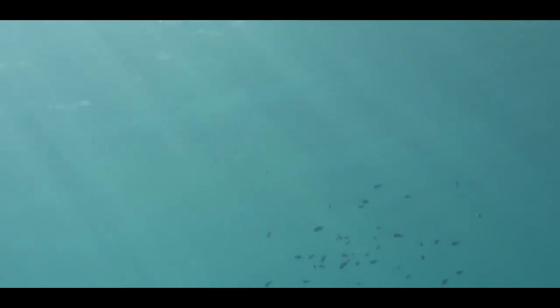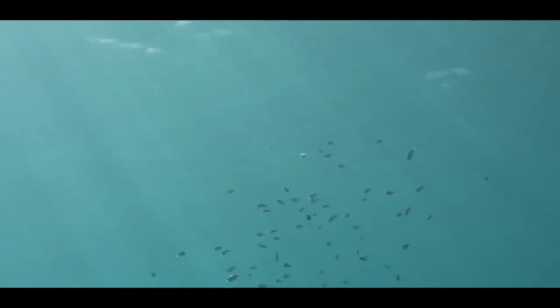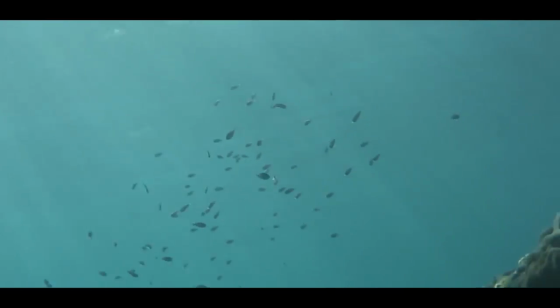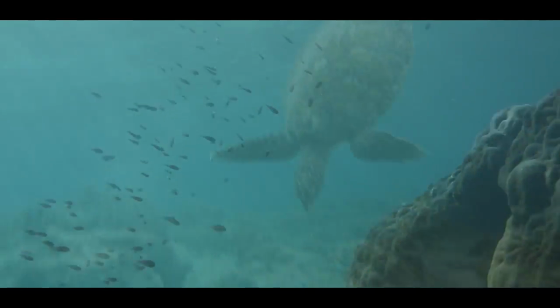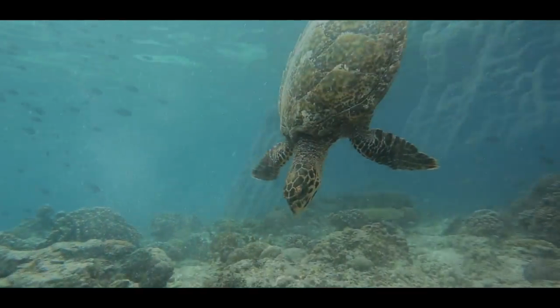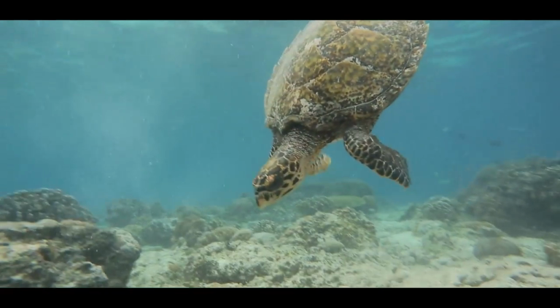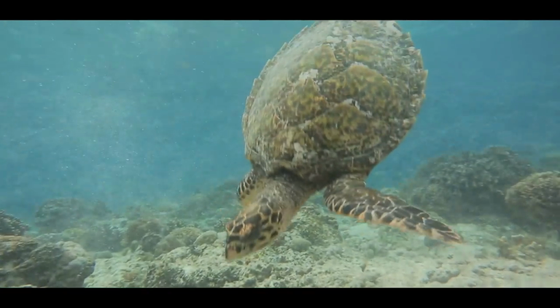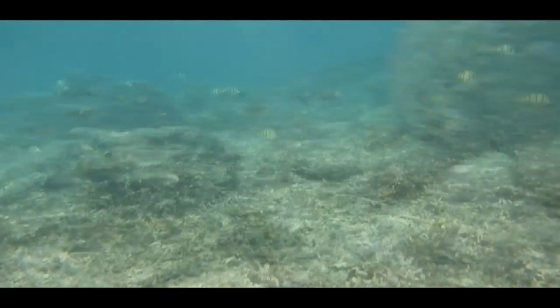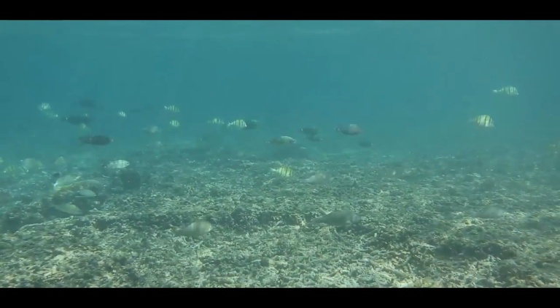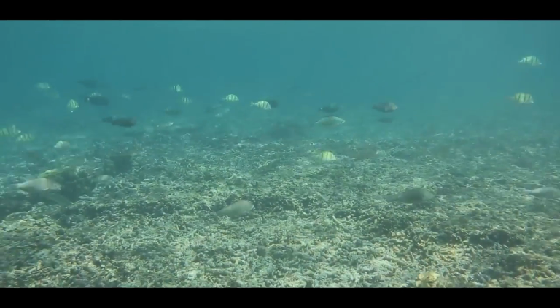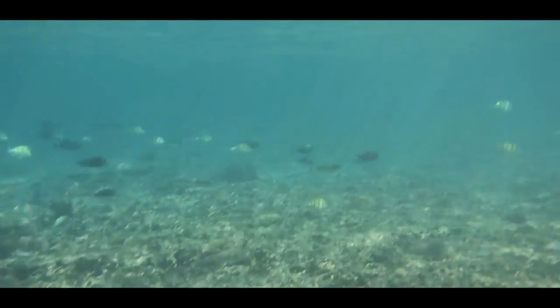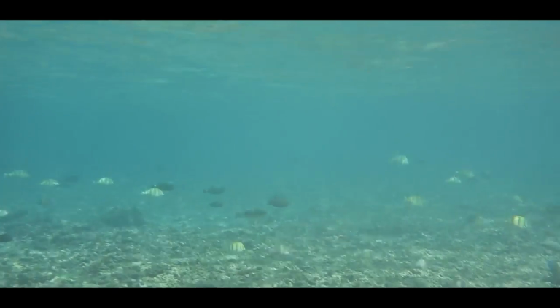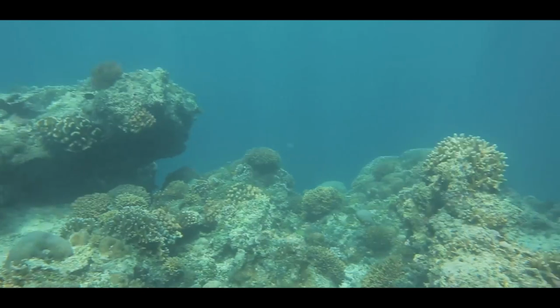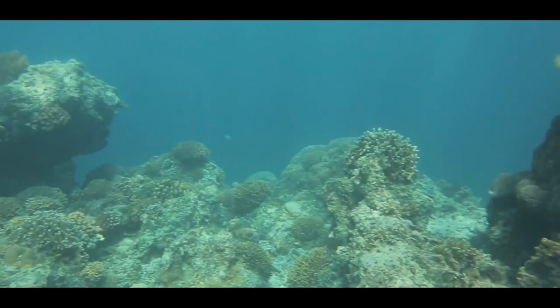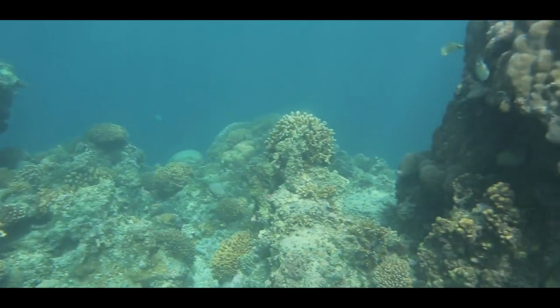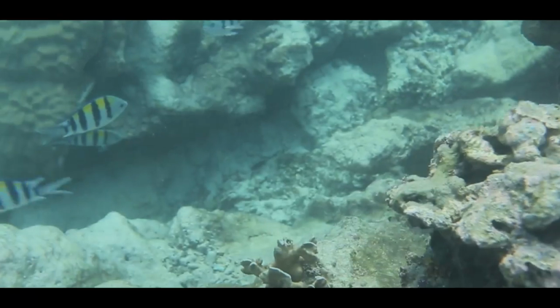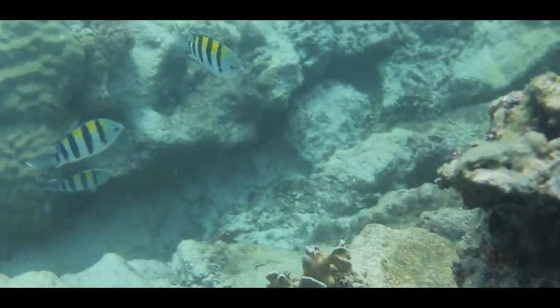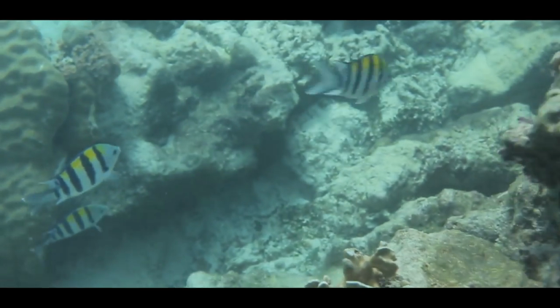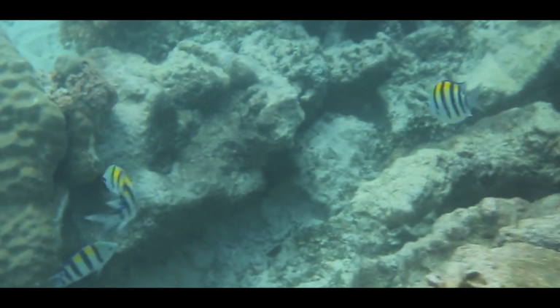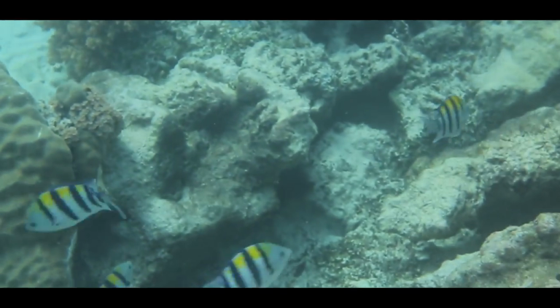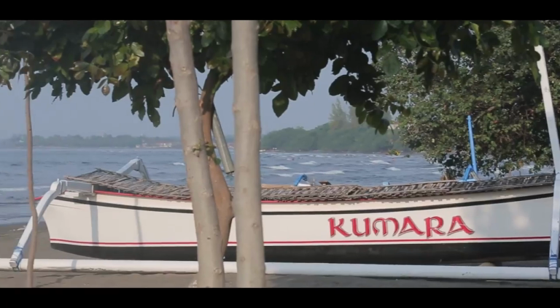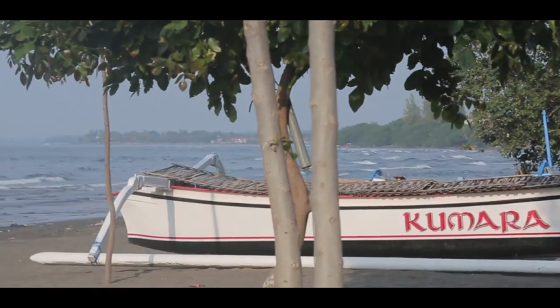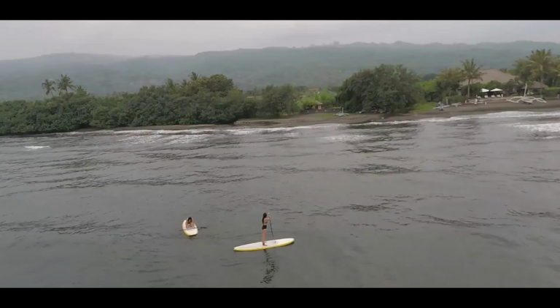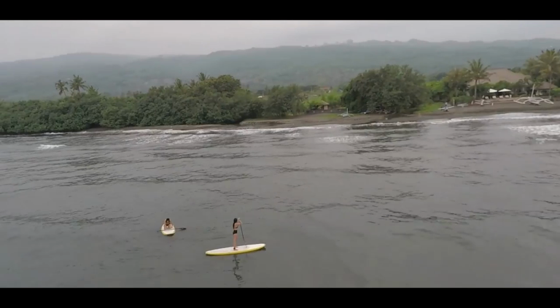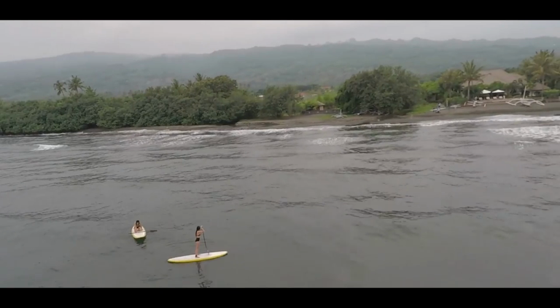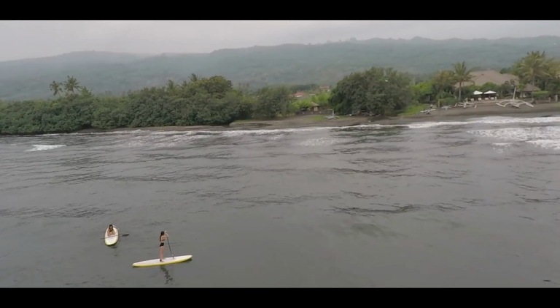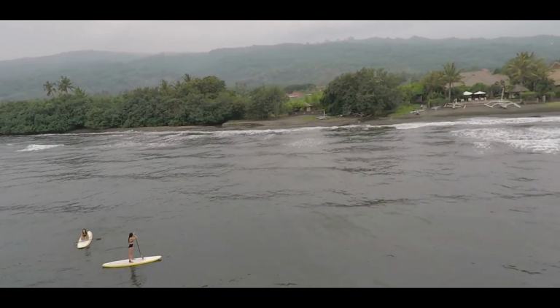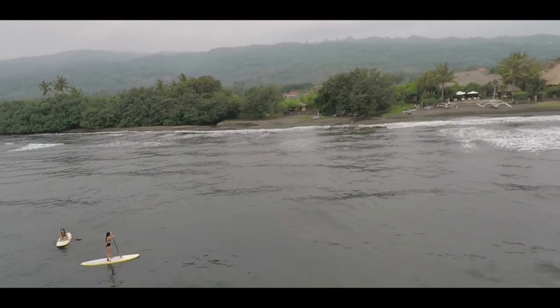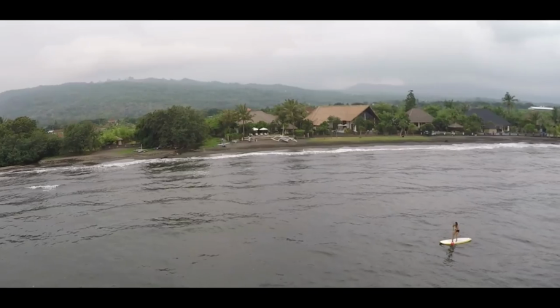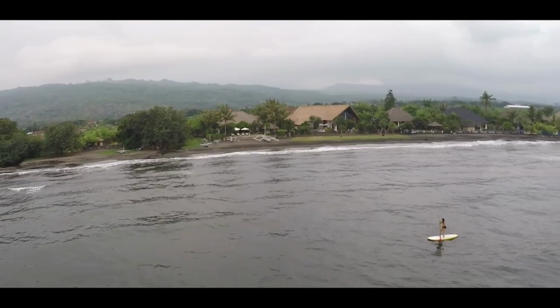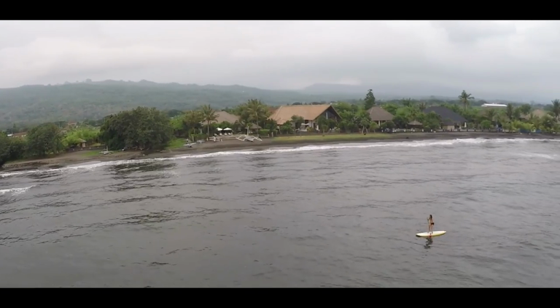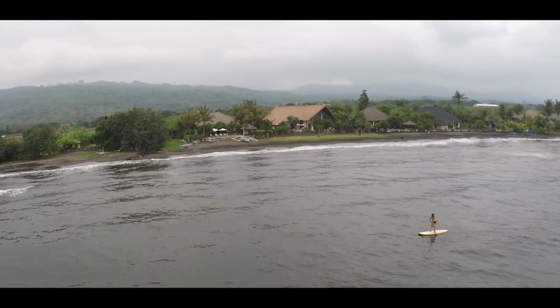North Bali is renowned for its diving and snorkeling spots, and although some of the more popular places like Menjungan Island are an hour's boat trip away, good fun can still be had right here on Lavina Beach. Also available for hire are stand up paddle boards, which is surprisingly quite the workout.